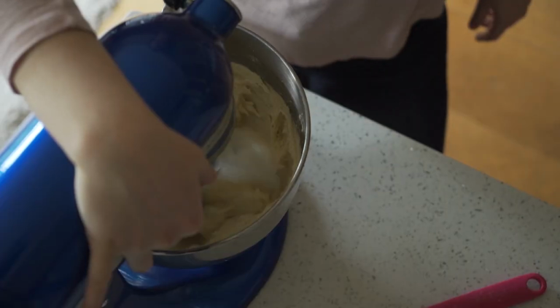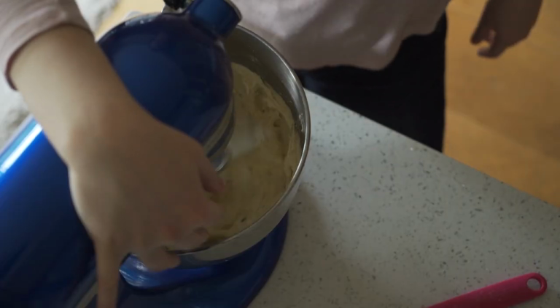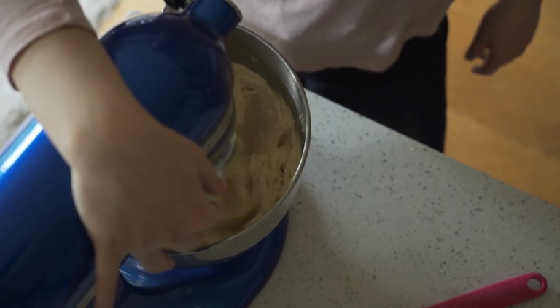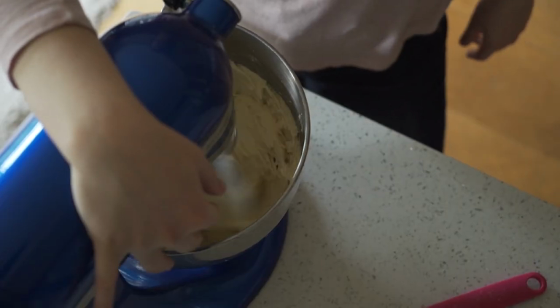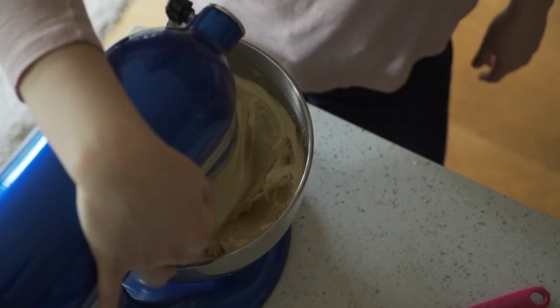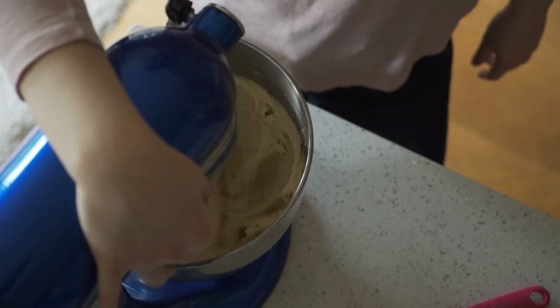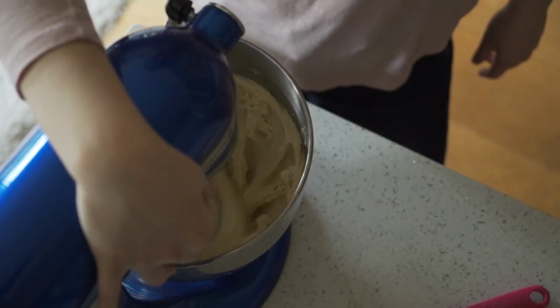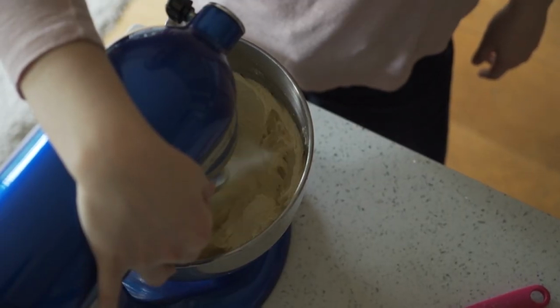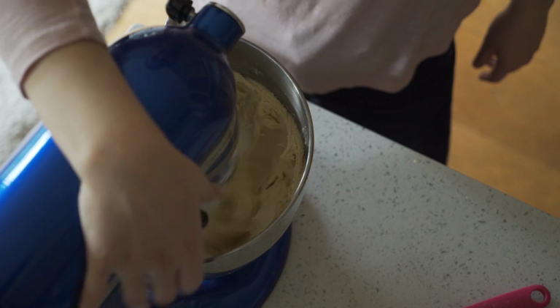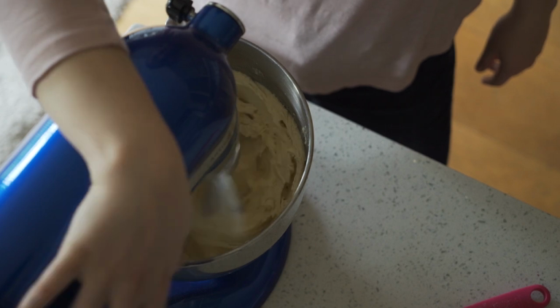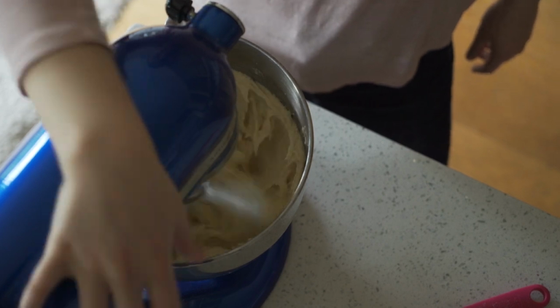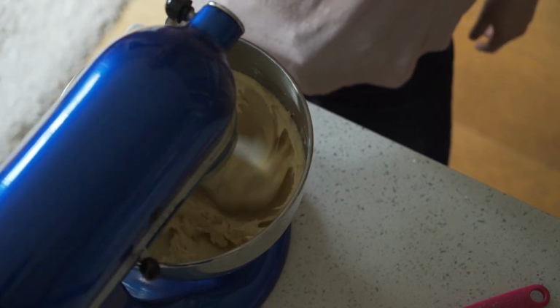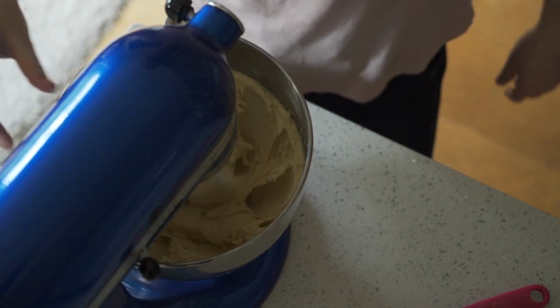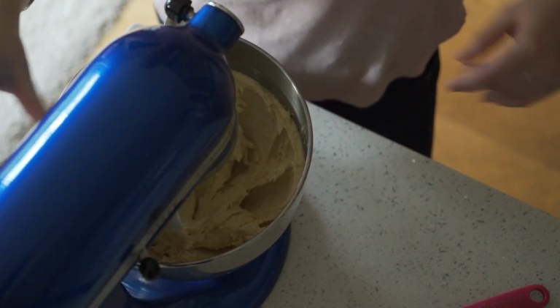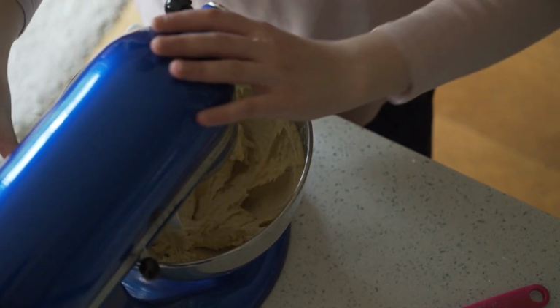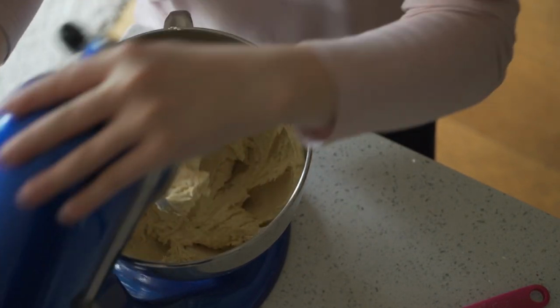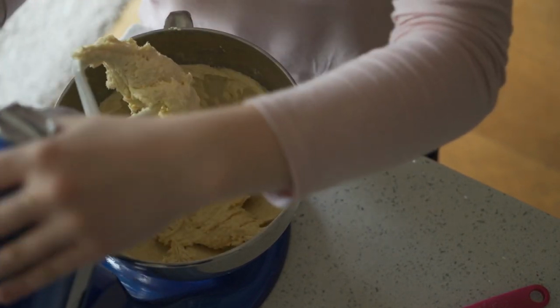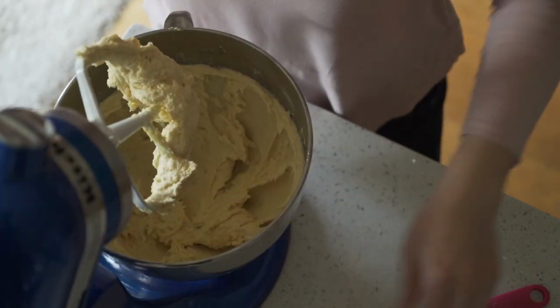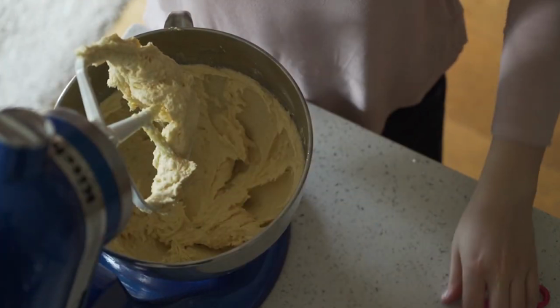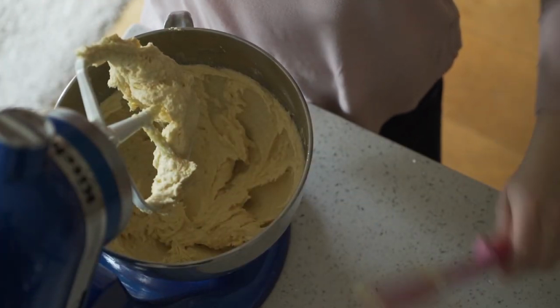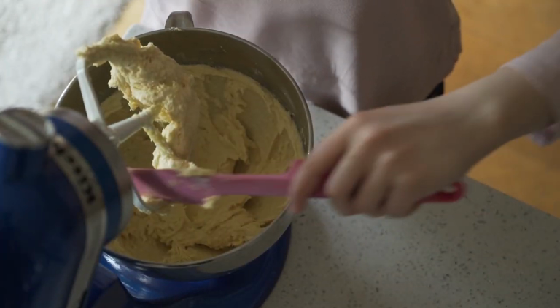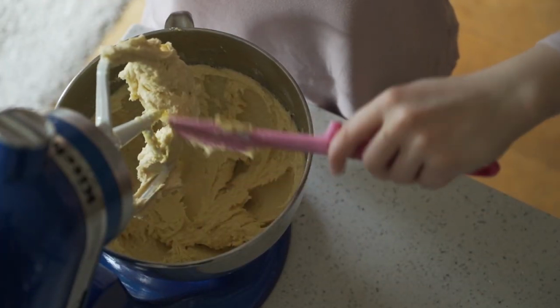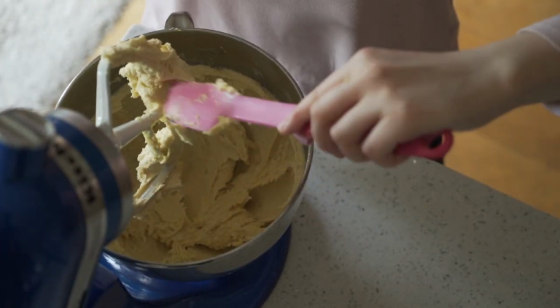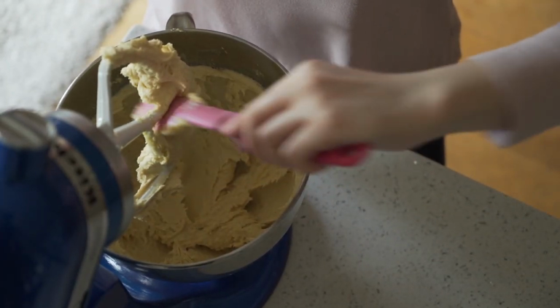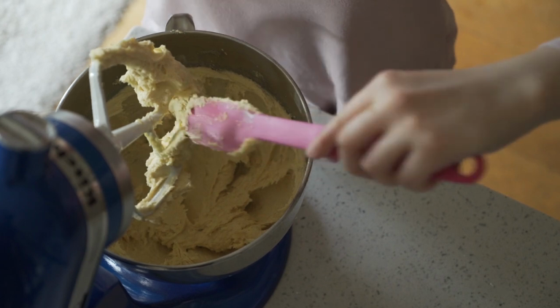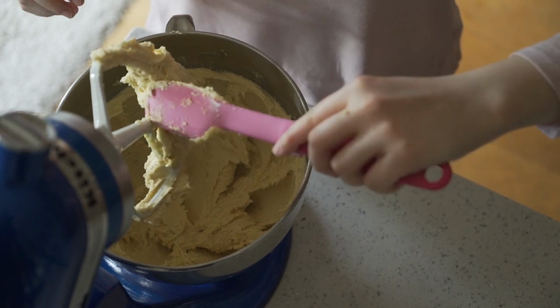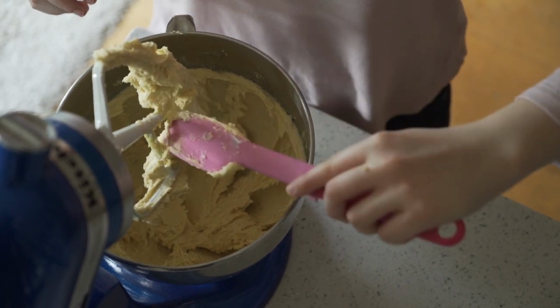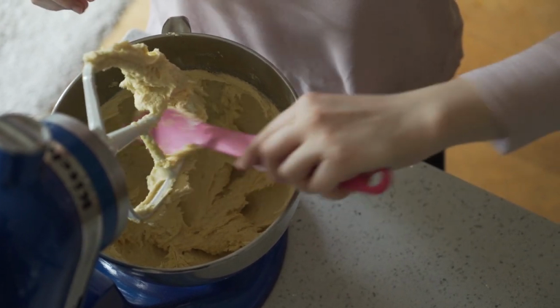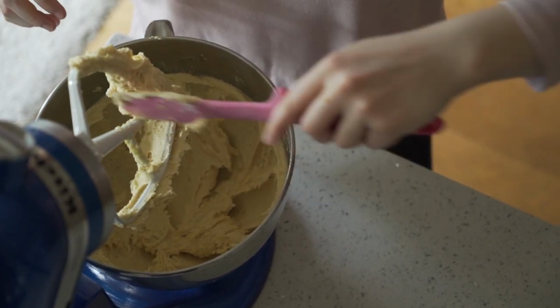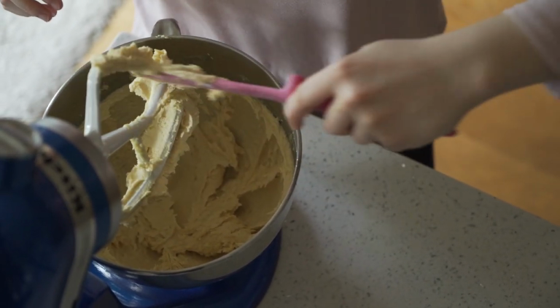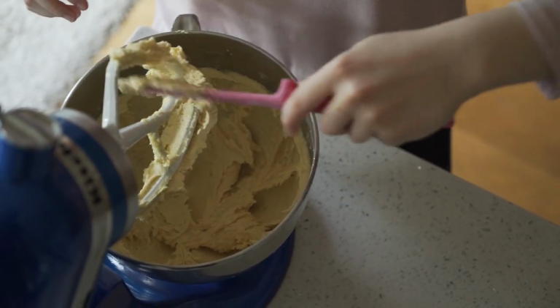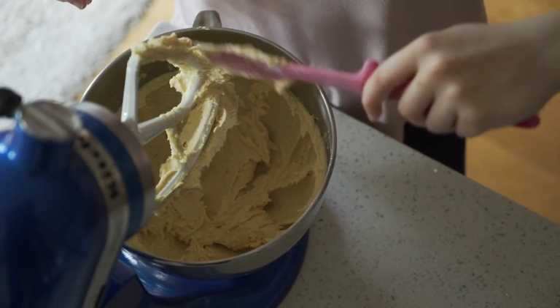As you can see from those couple of minutes of extra whipping, the mixture is a lot lighter in color, and I like to get it to about this stage before I move on.